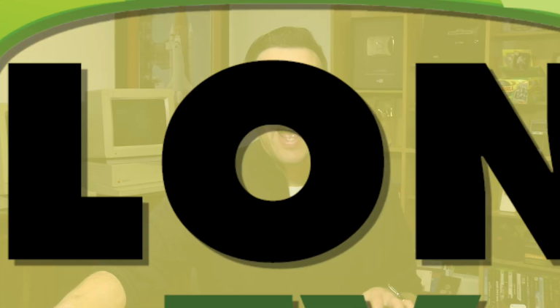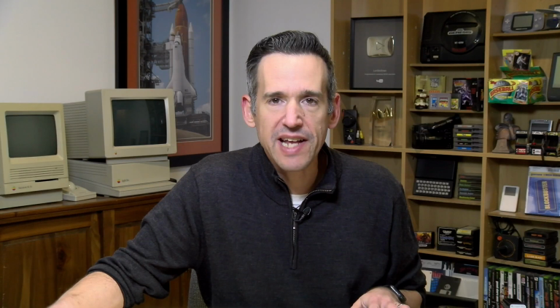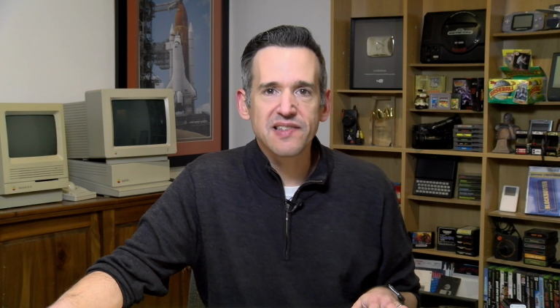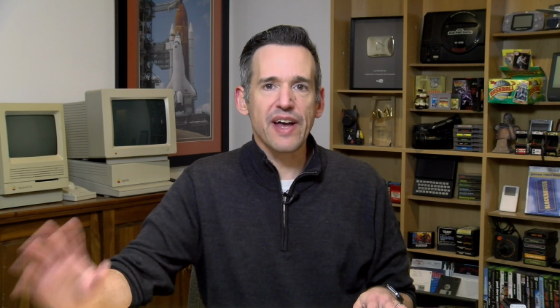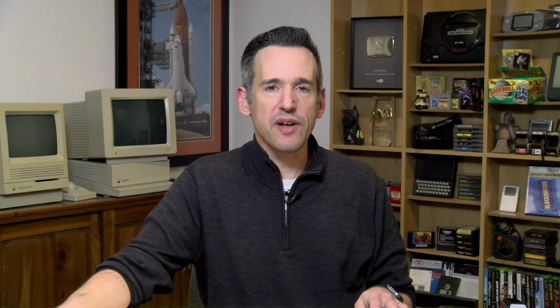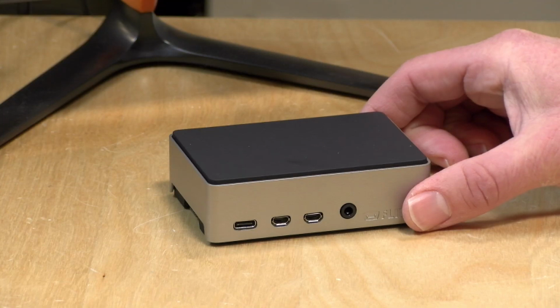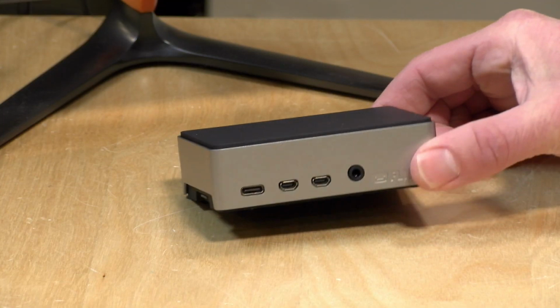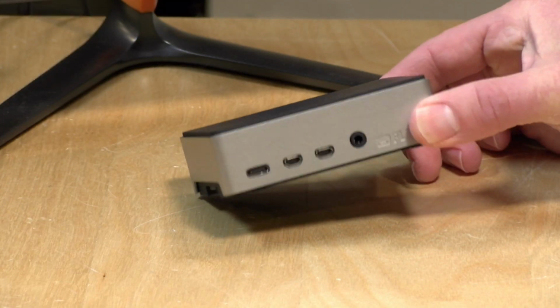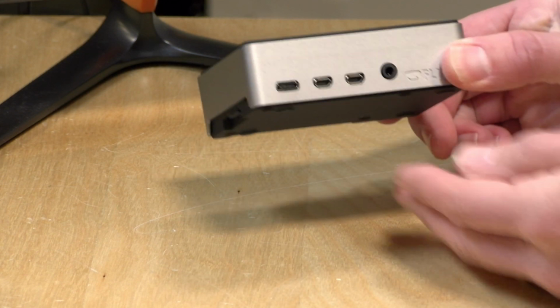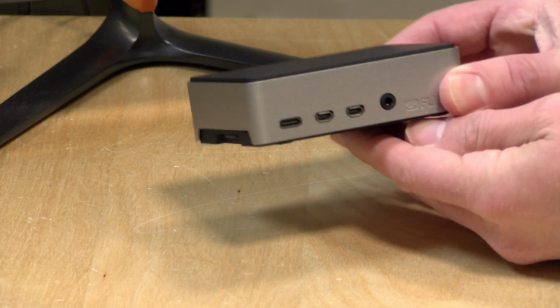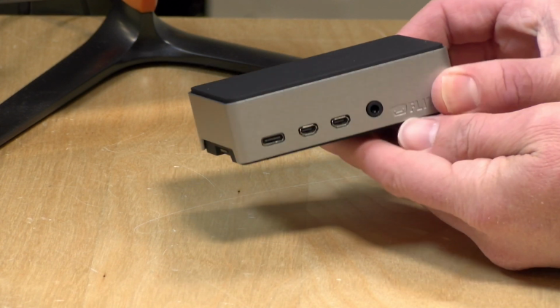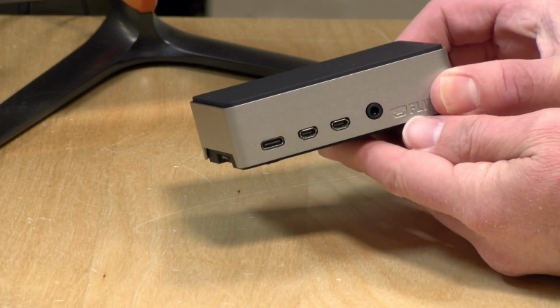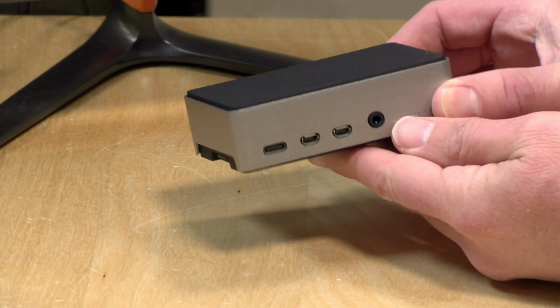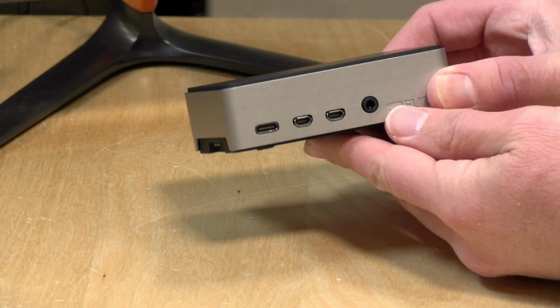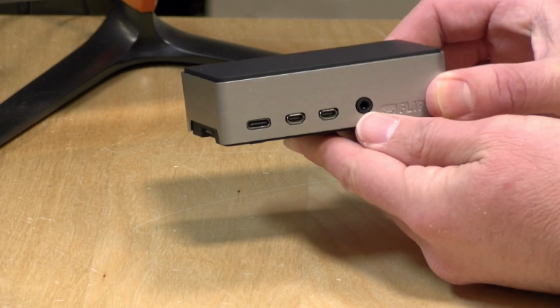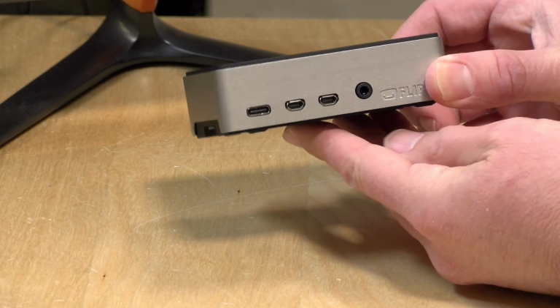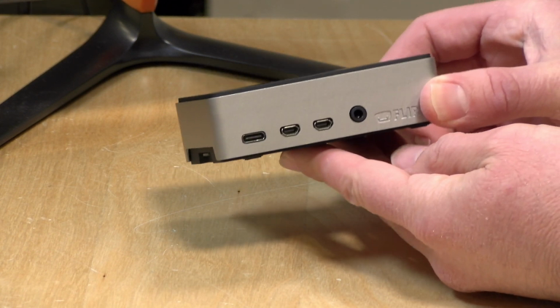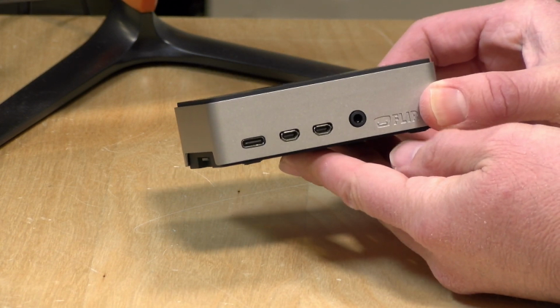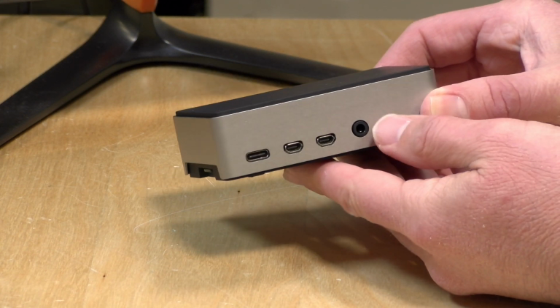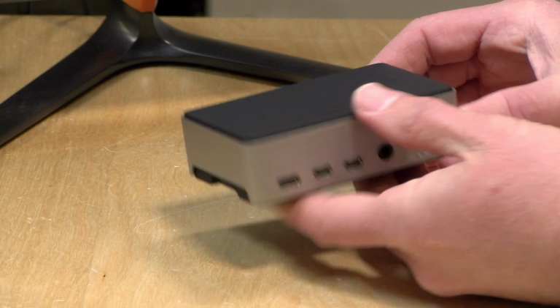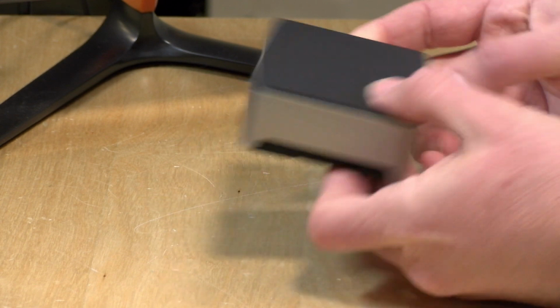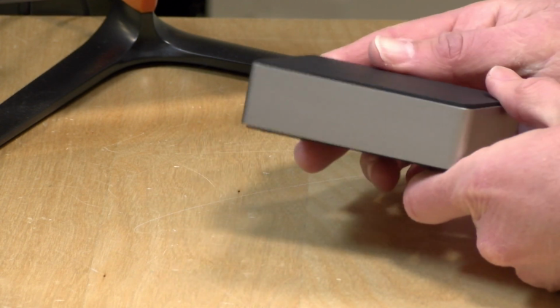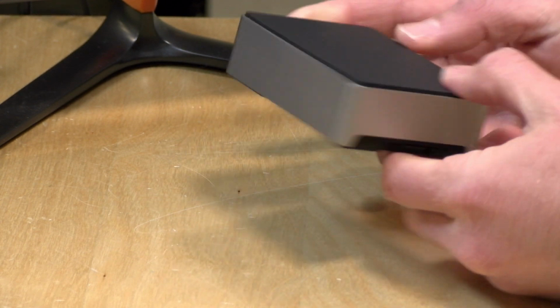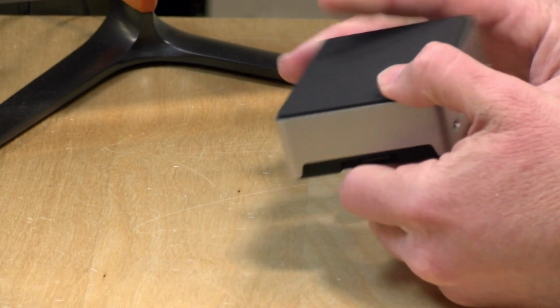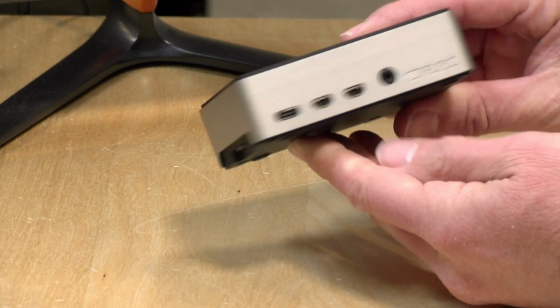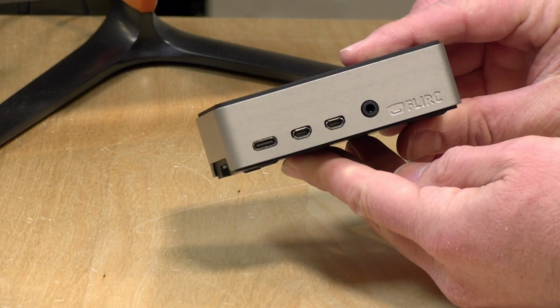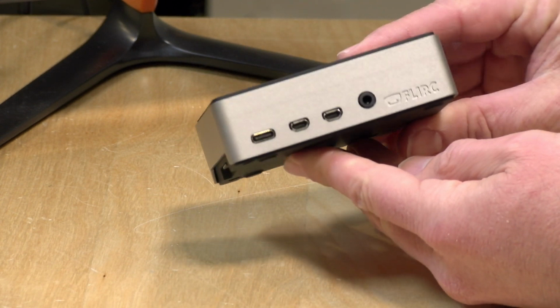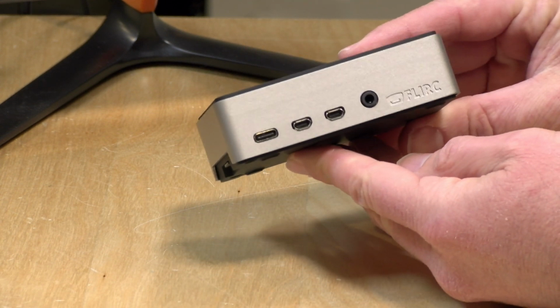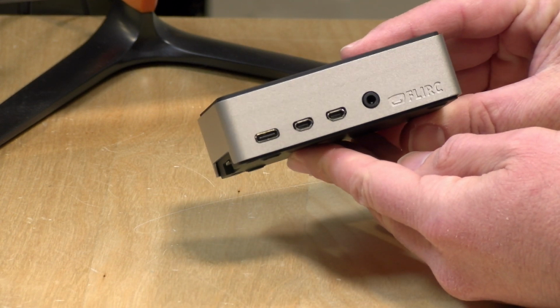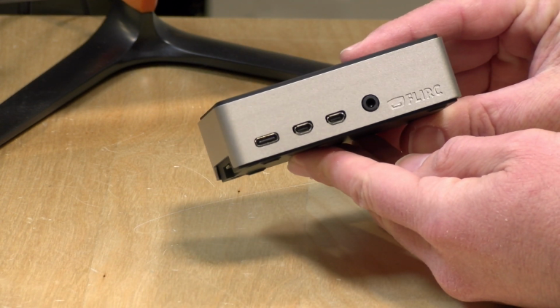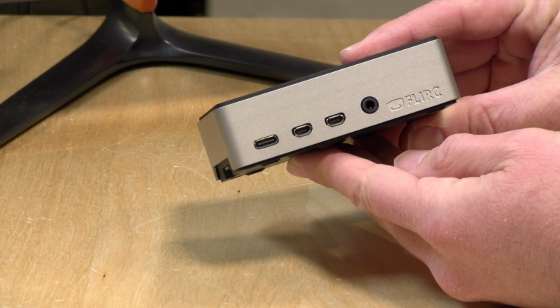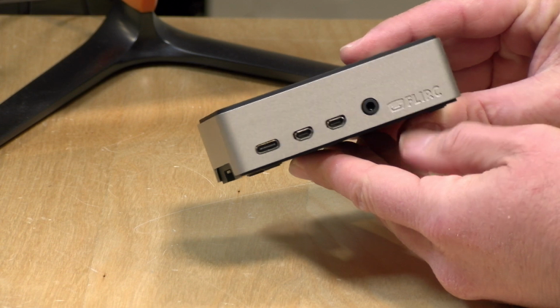Hey everybody, it's Lon Seid, and we've got a quick one today — a review of a Raspberry Pi 4 case that I bought for an upcoming project. This is the Flerk case. It is all metal, and it's designed to work only with the Raspberry Pi 4.